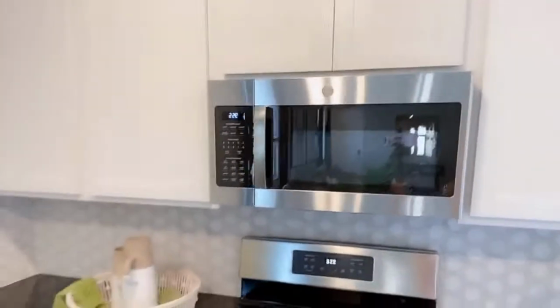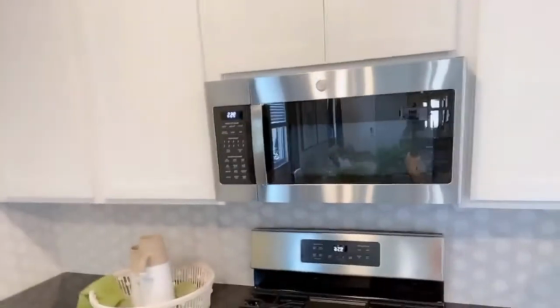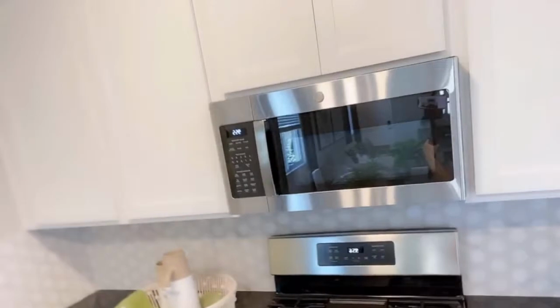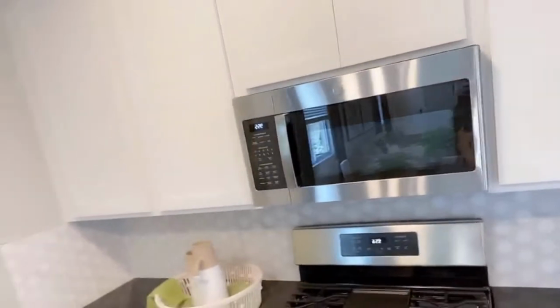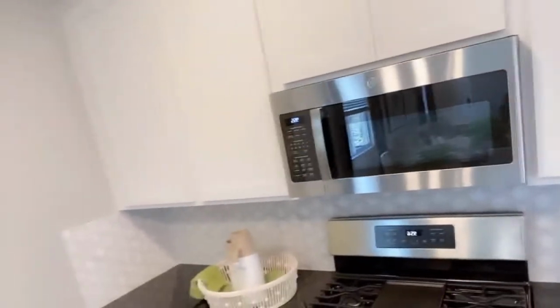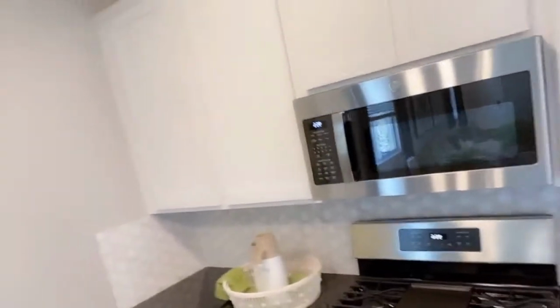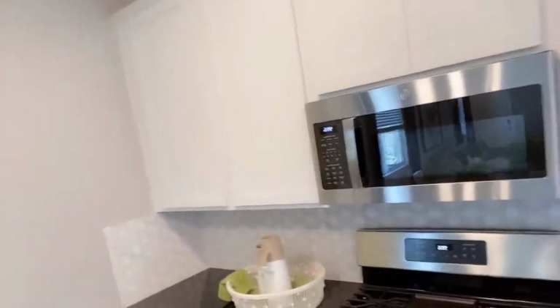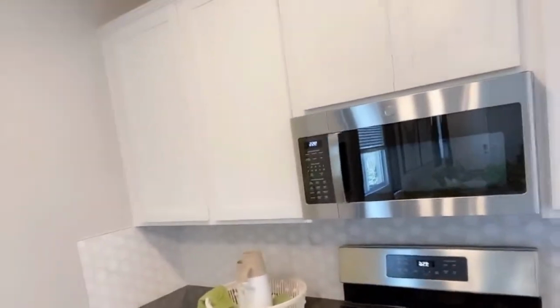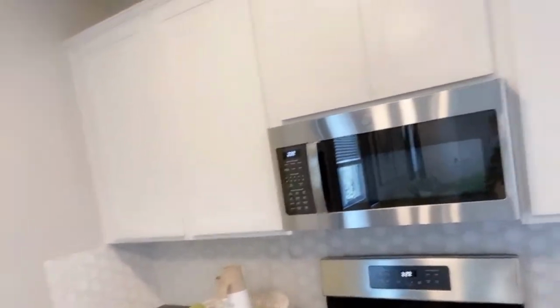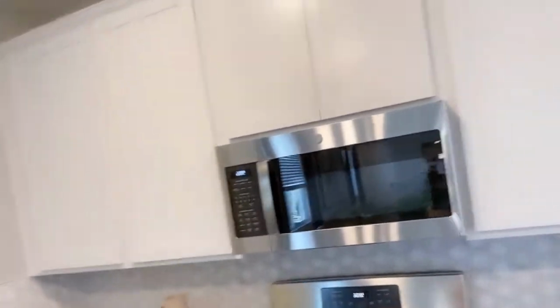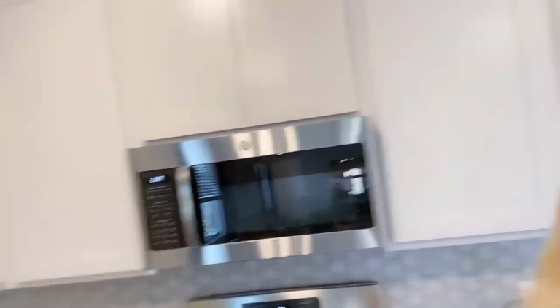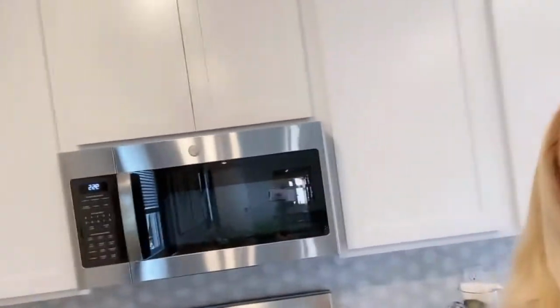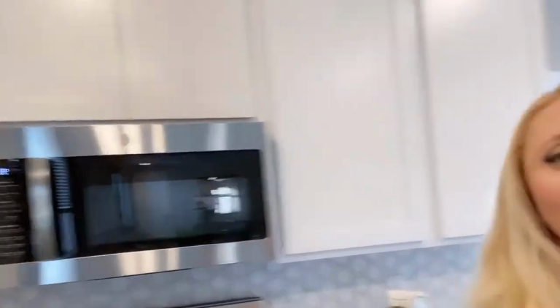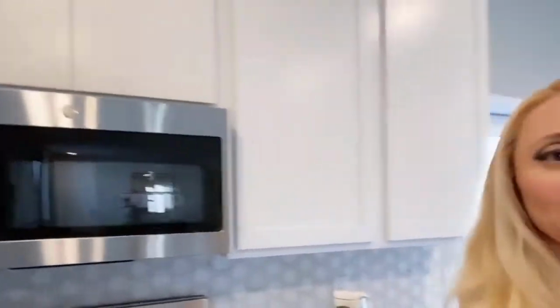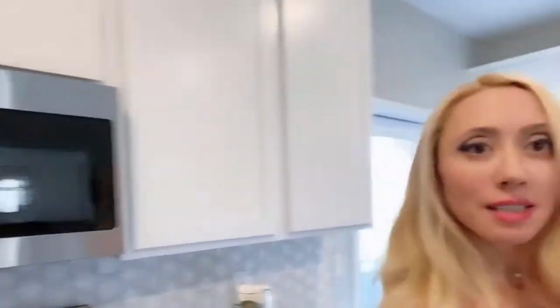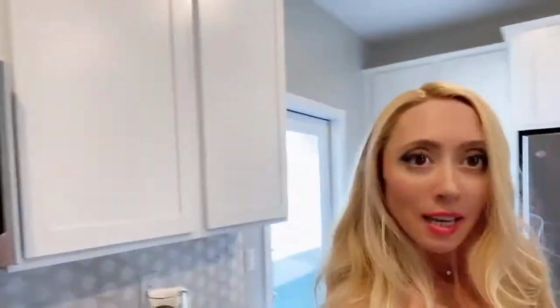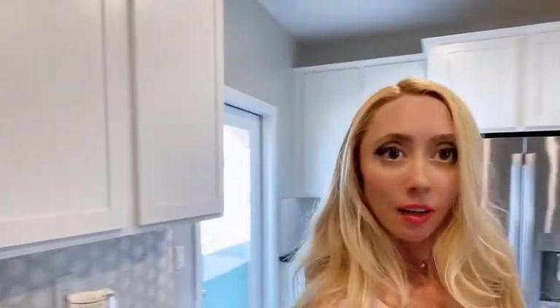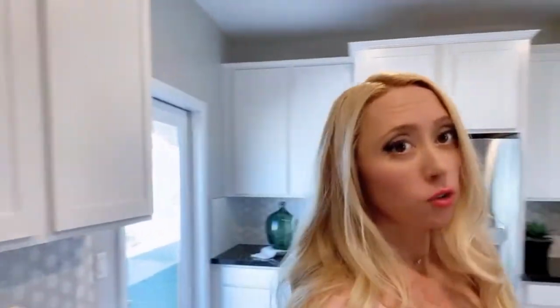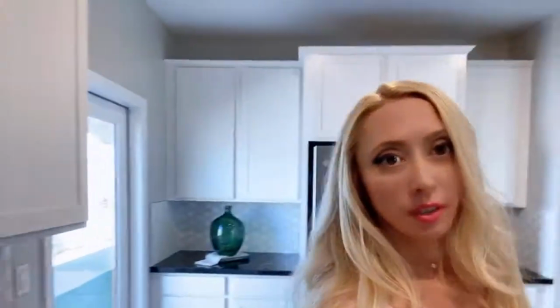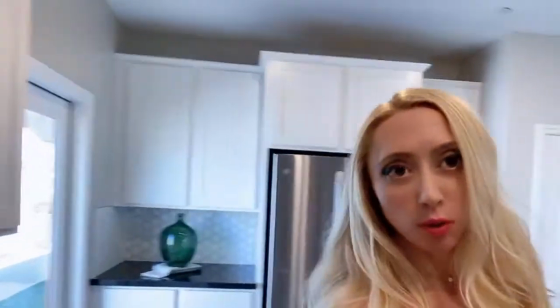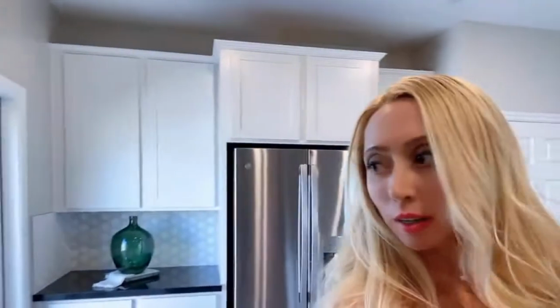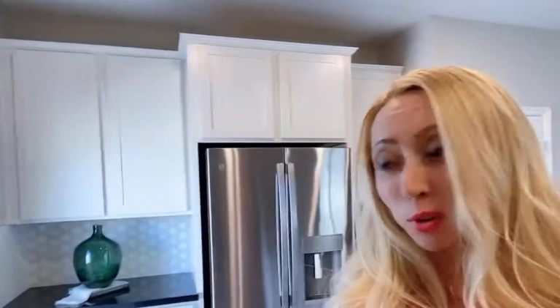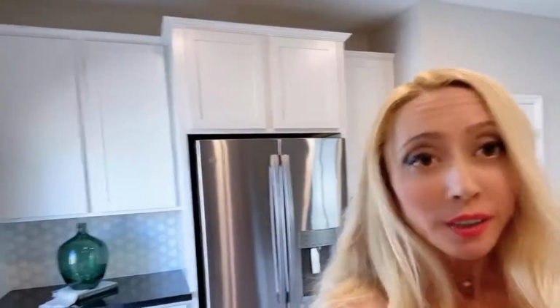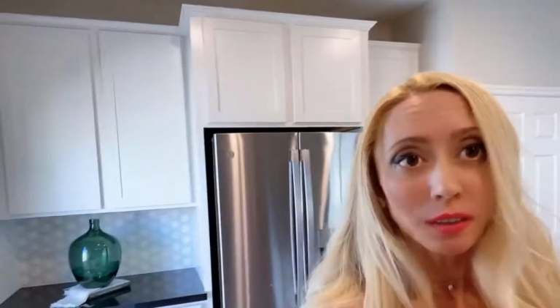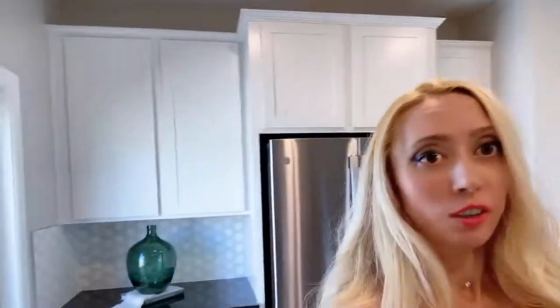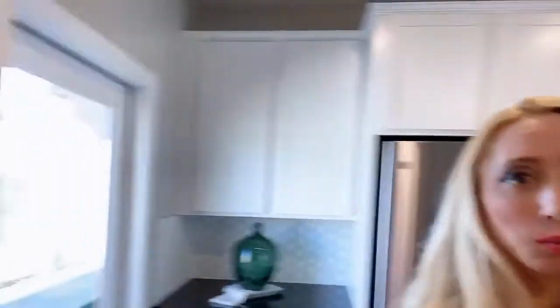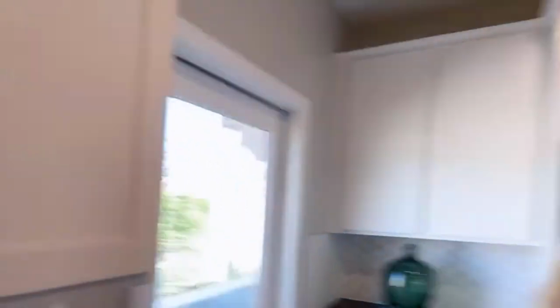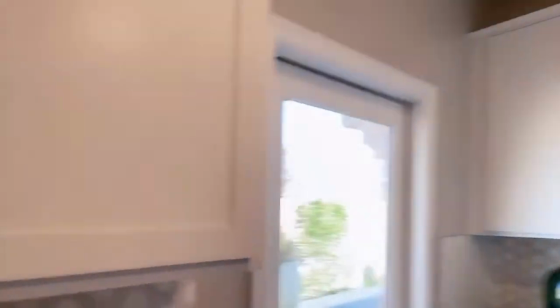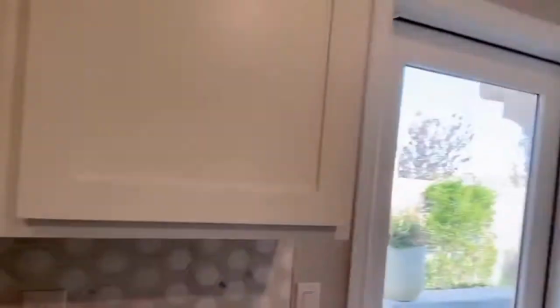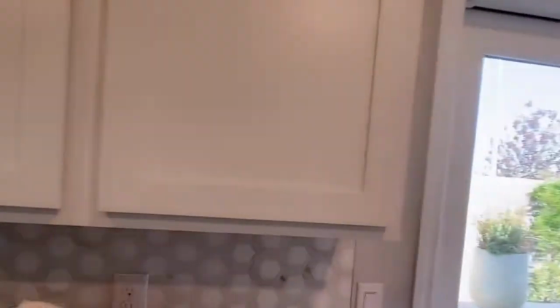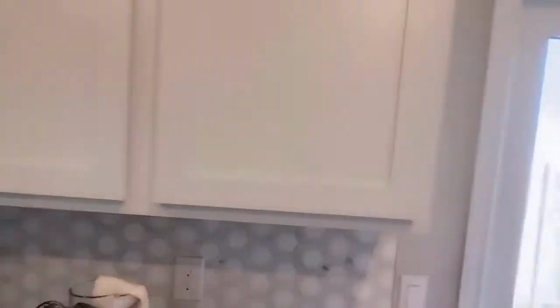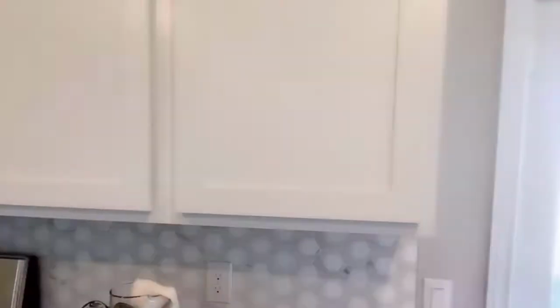Of course, you would have choices in color for your cabinets. You have choices for upgrading — adding the backsplash, for example.